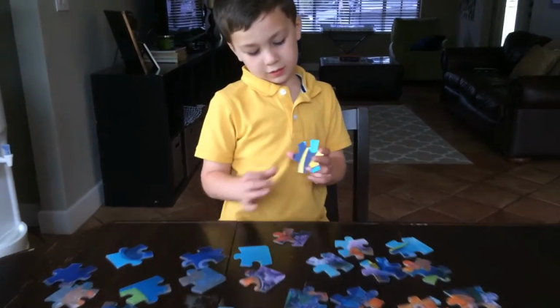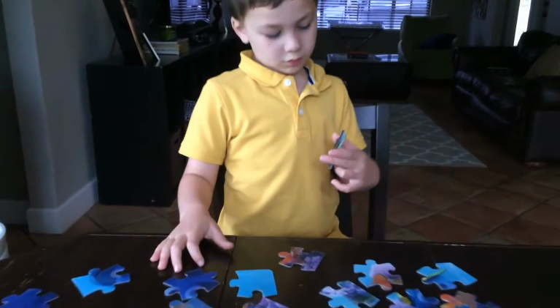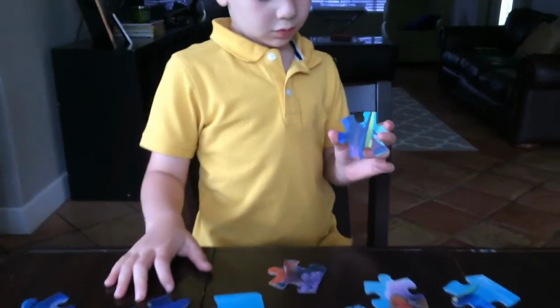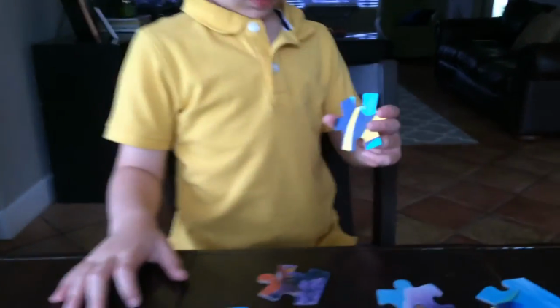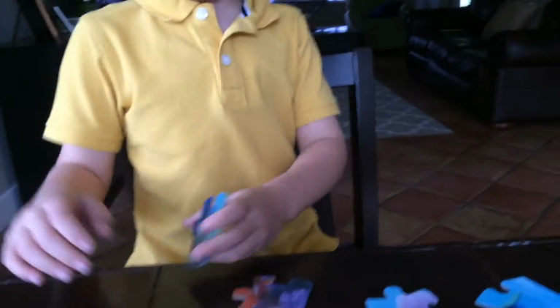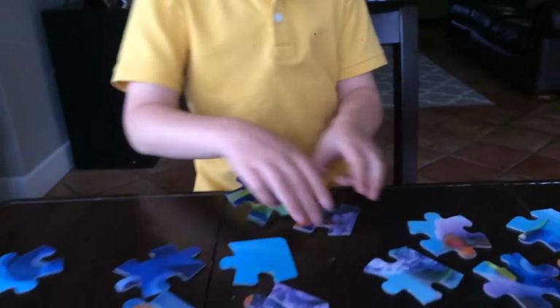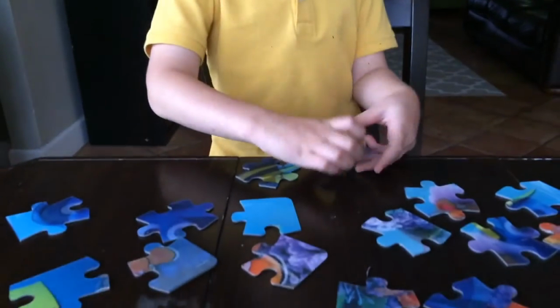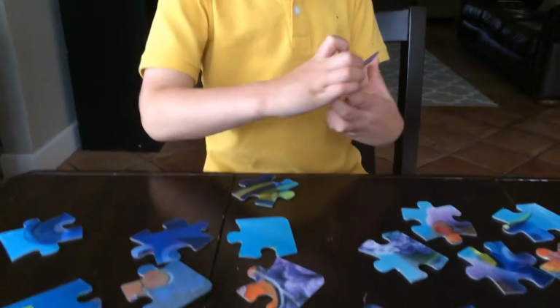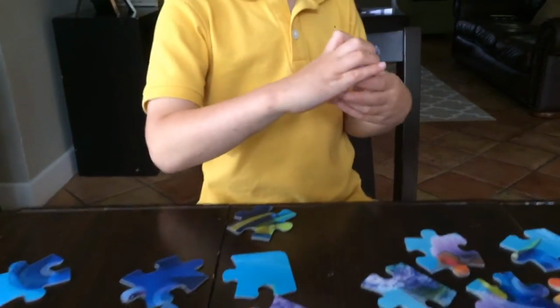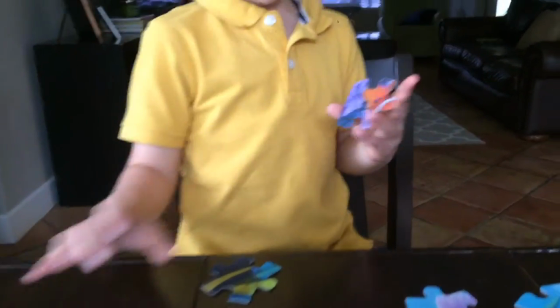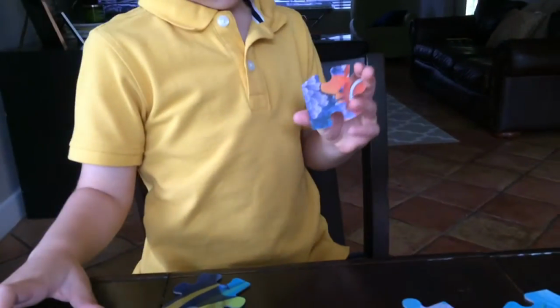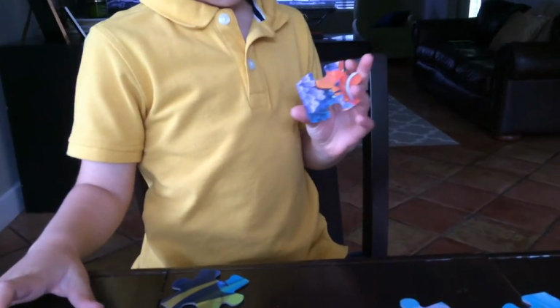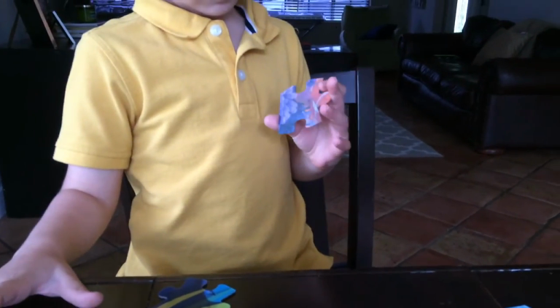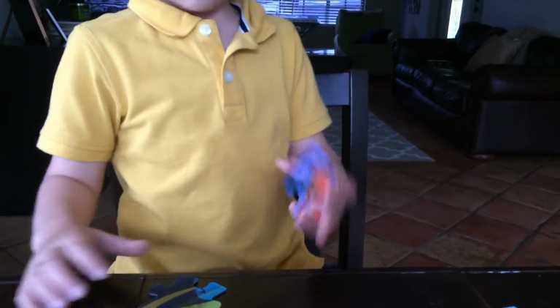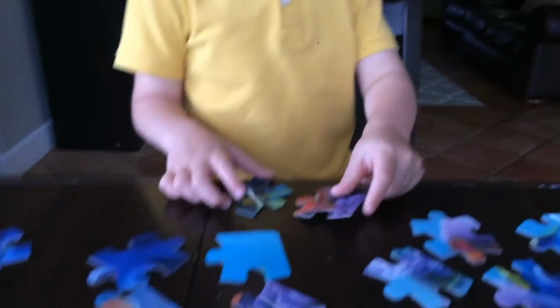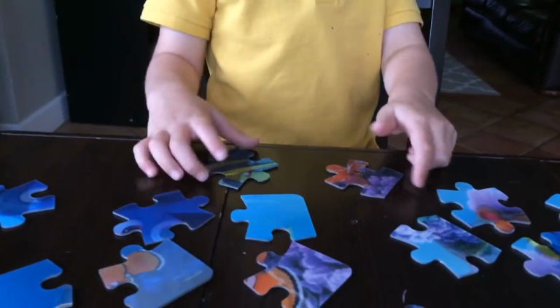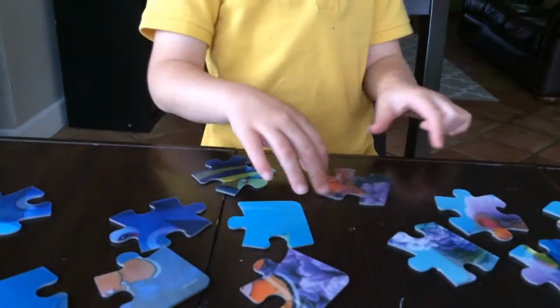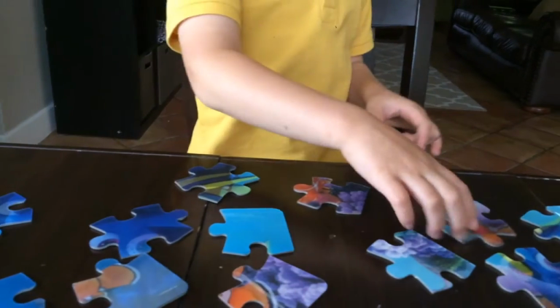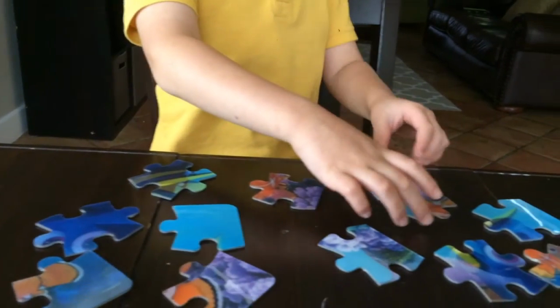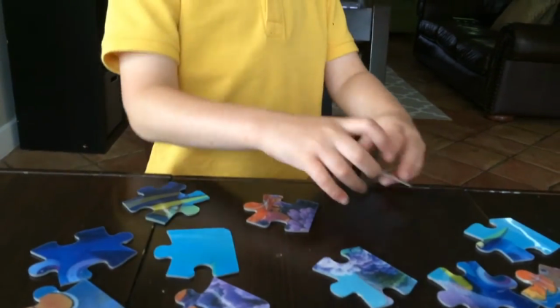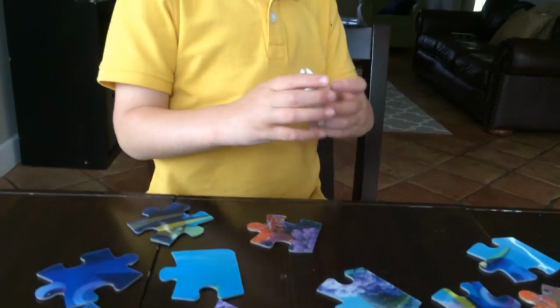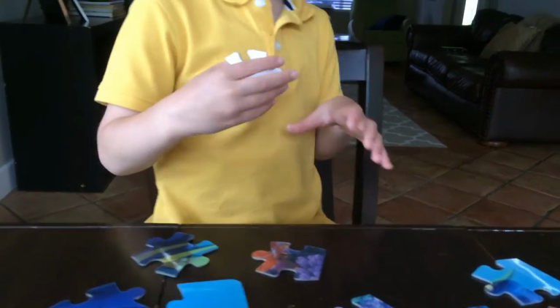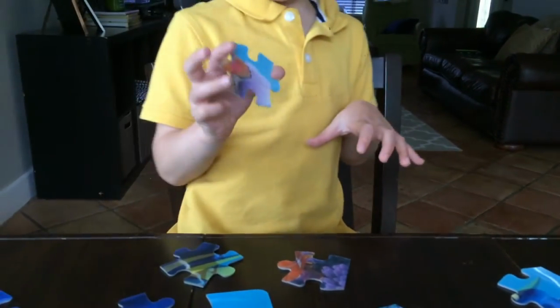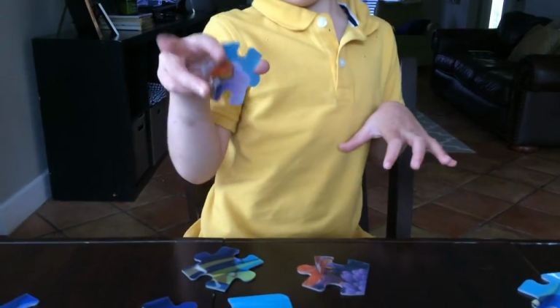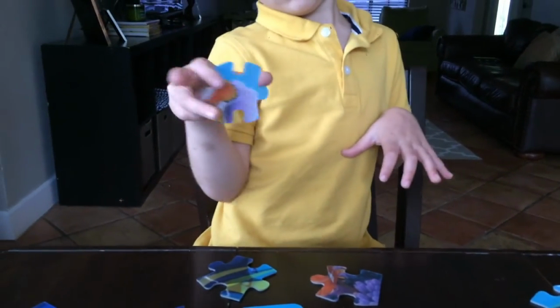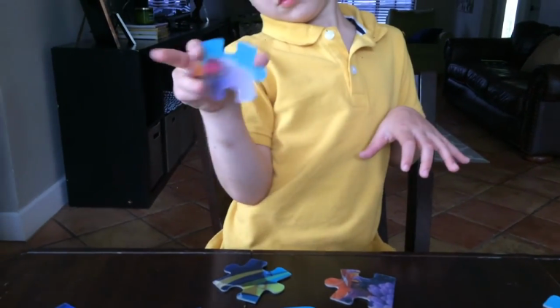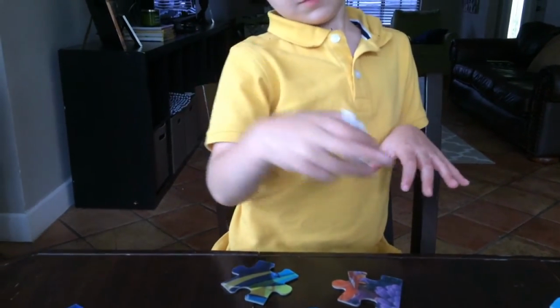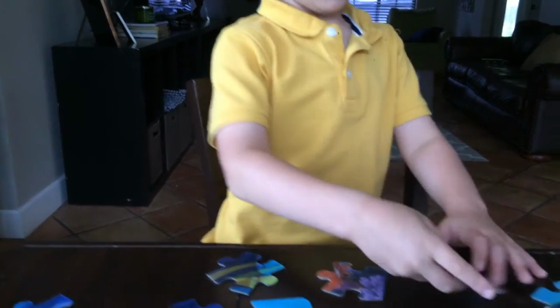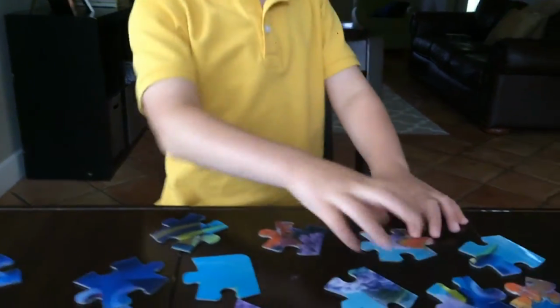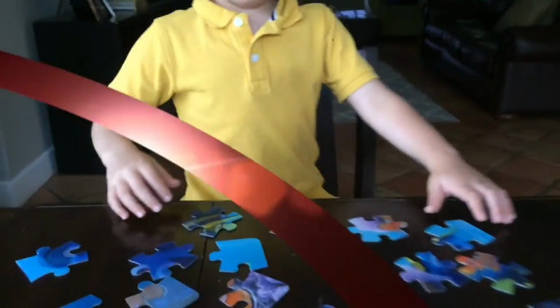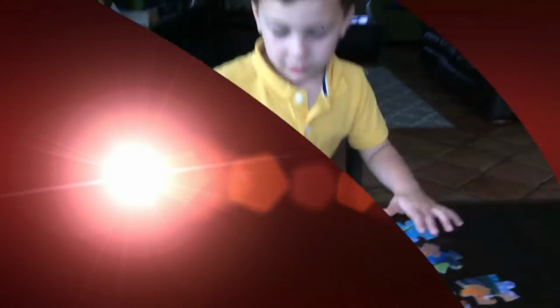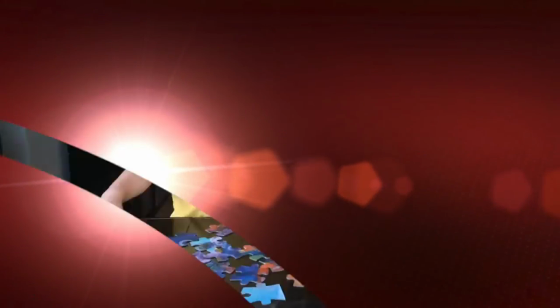they actually move when you touch them. I don't know if it's easy to see anymore, but I'm going to try to see. There. And now we're going to be starting building.